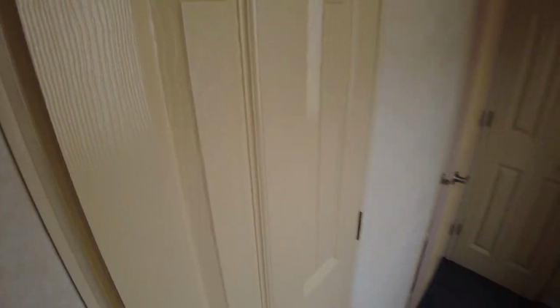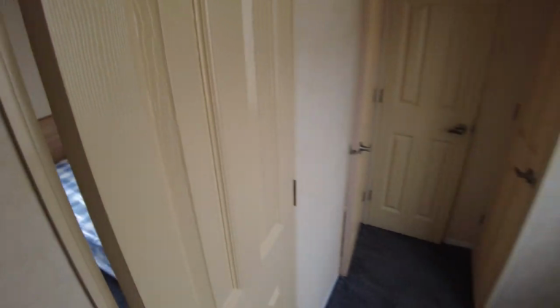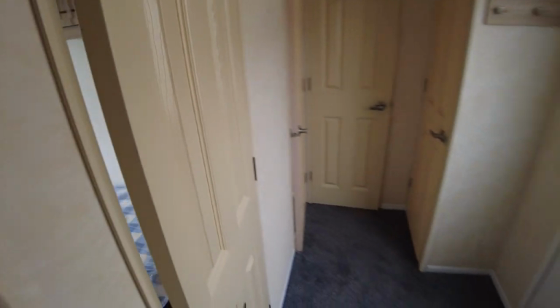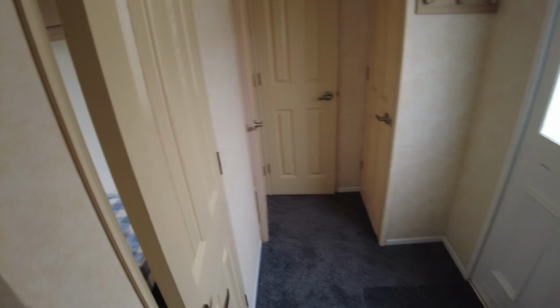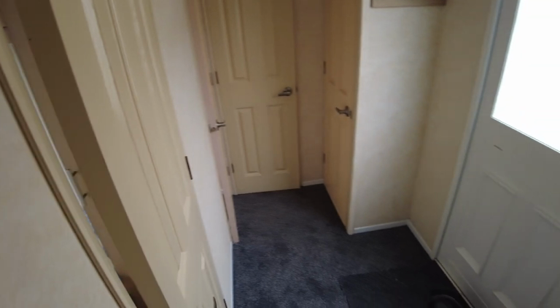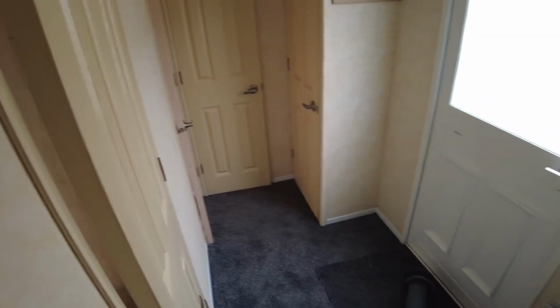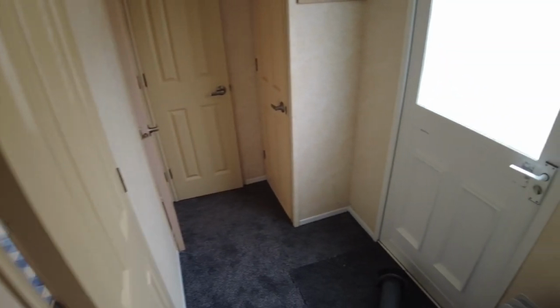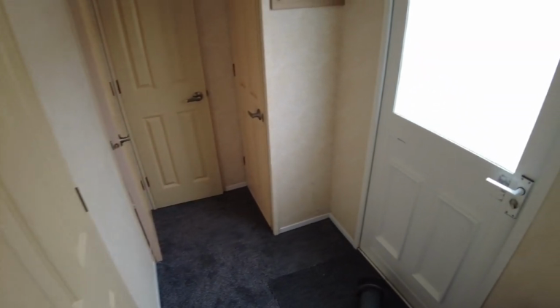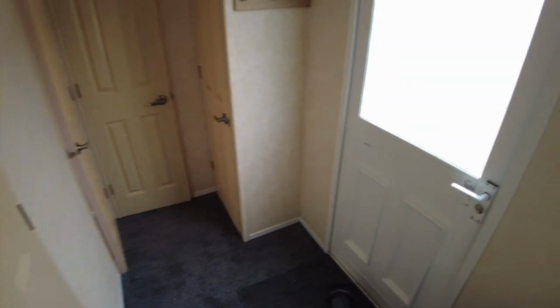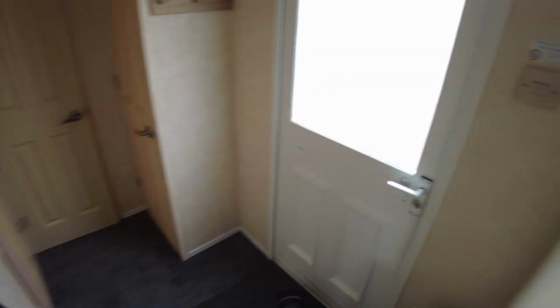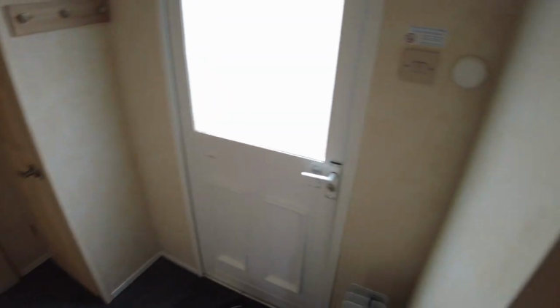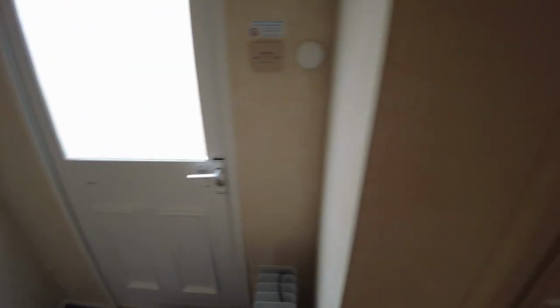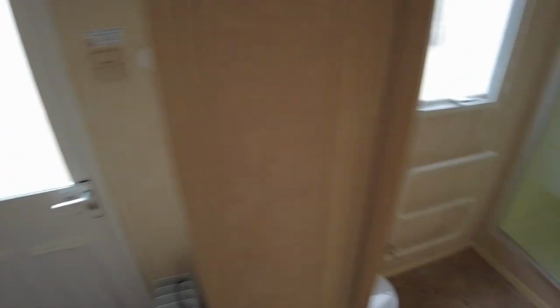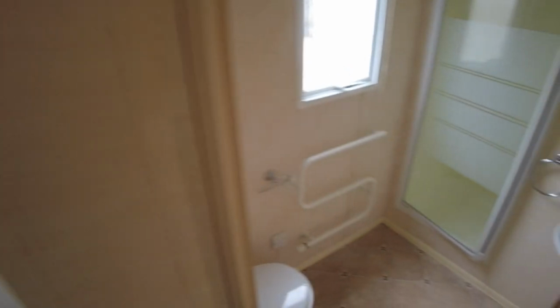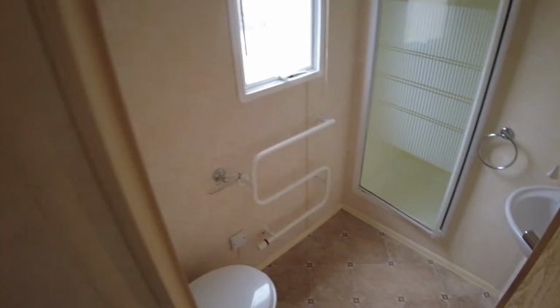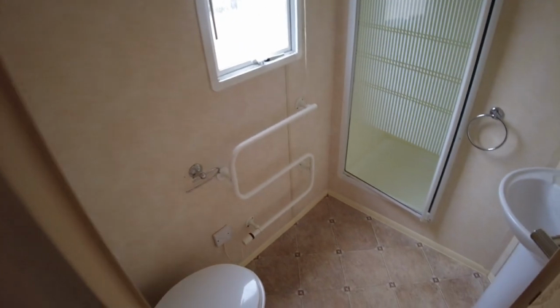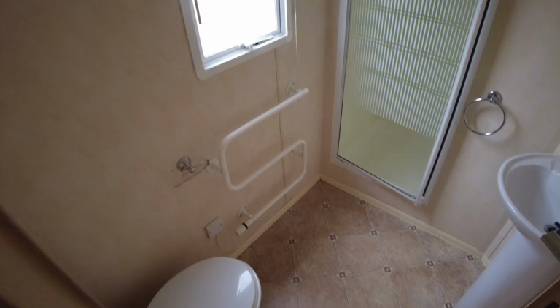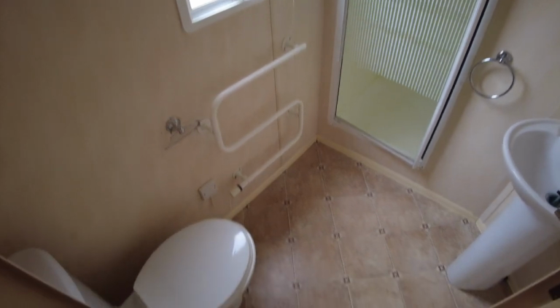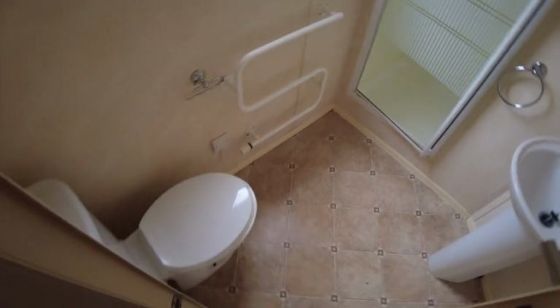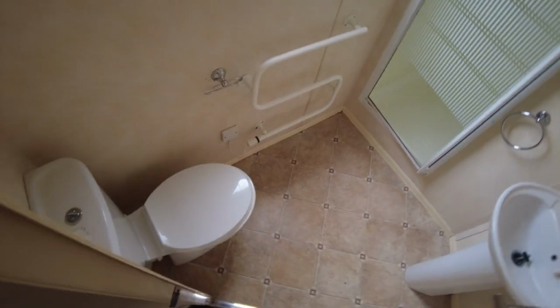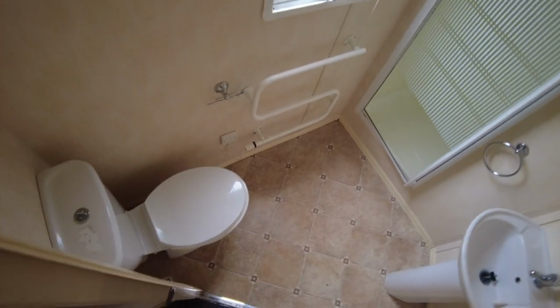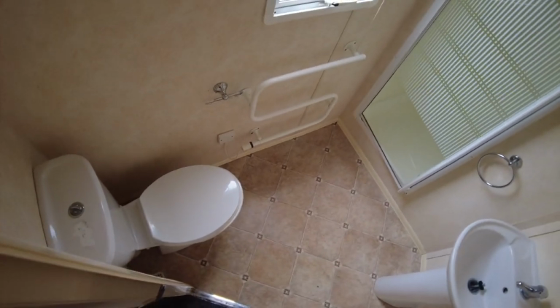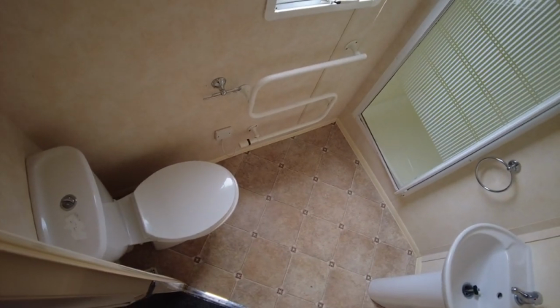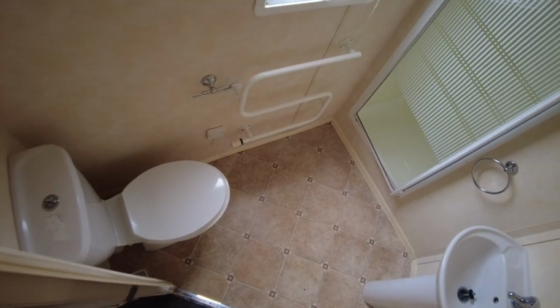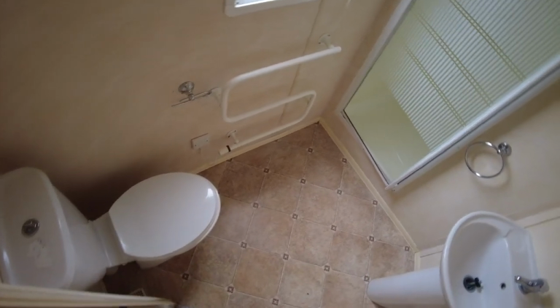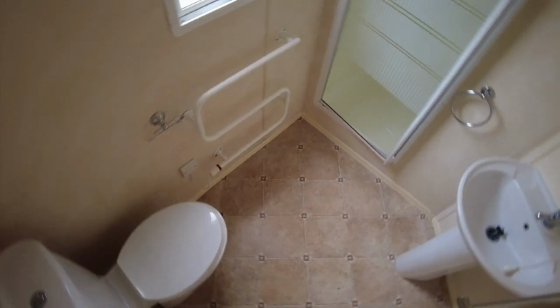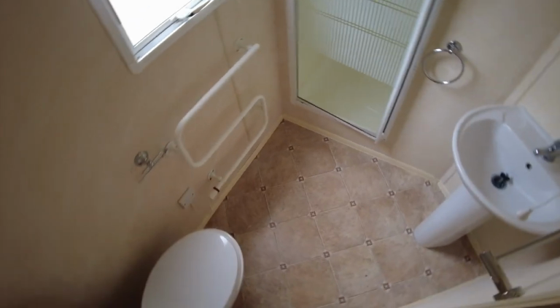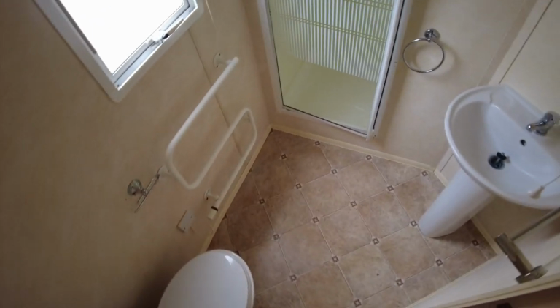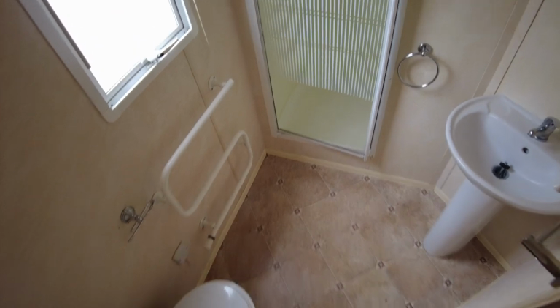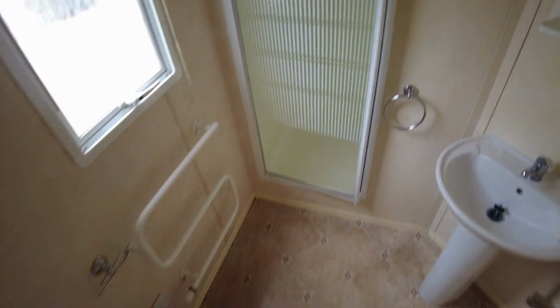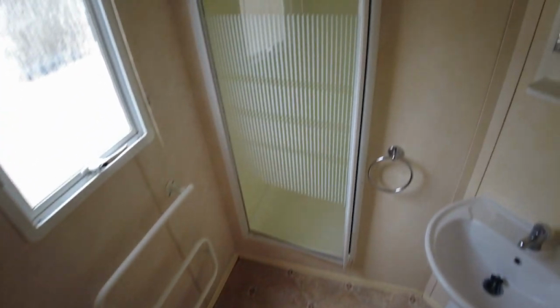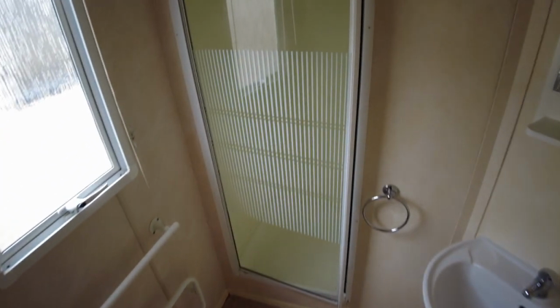In the hallway, turning around to the right, we've got our bathroom — pretty self-explanatory — with a toilet, sink, and shower unit.